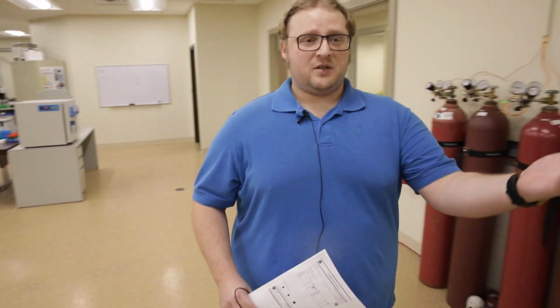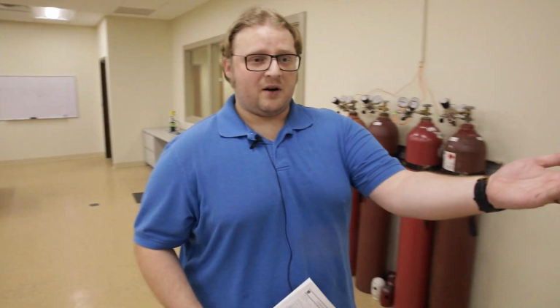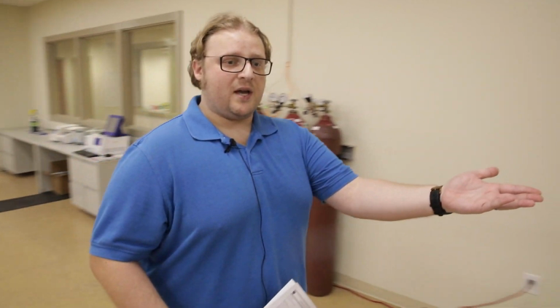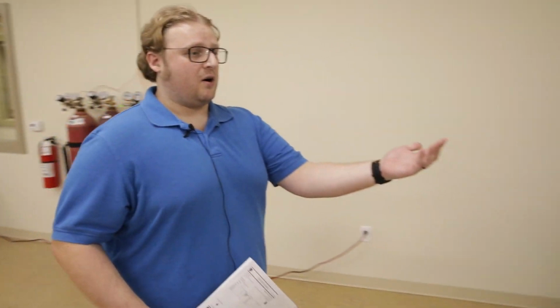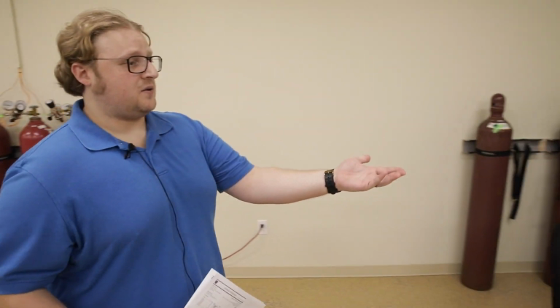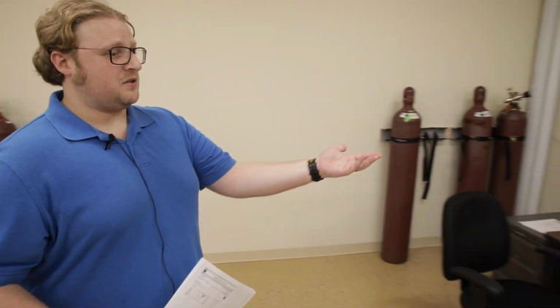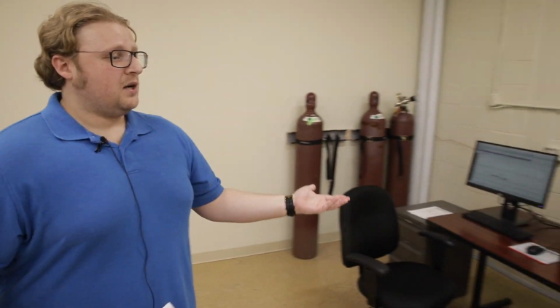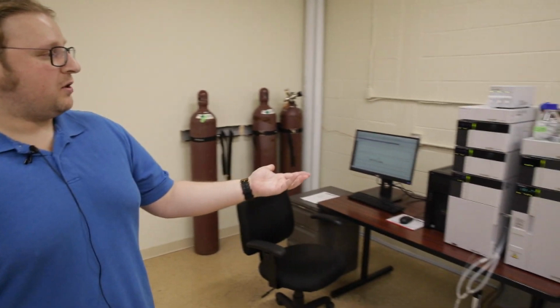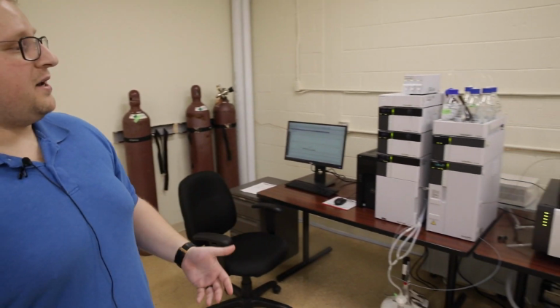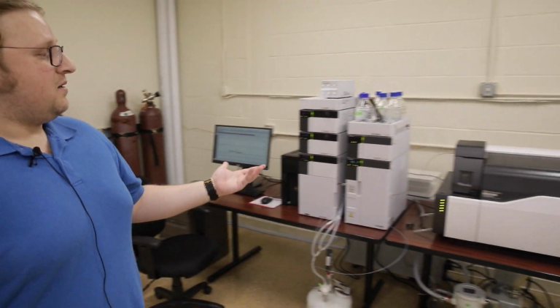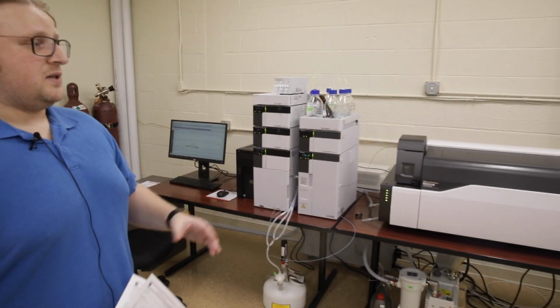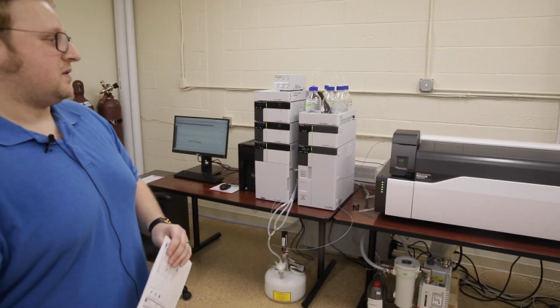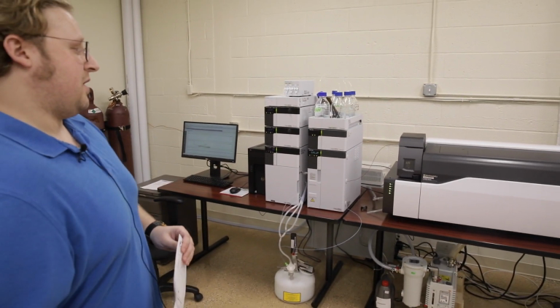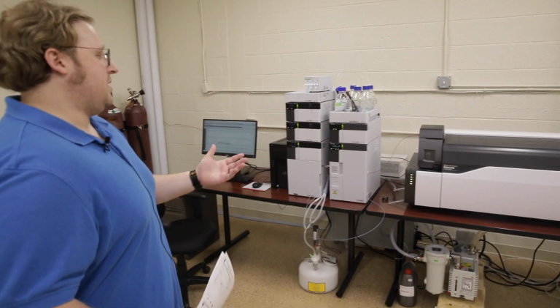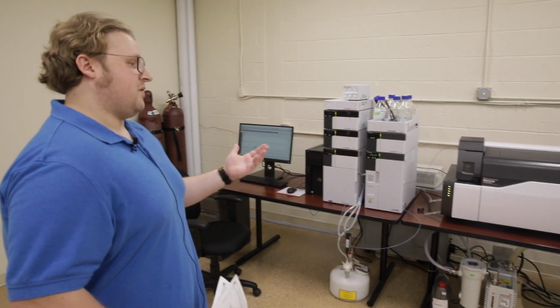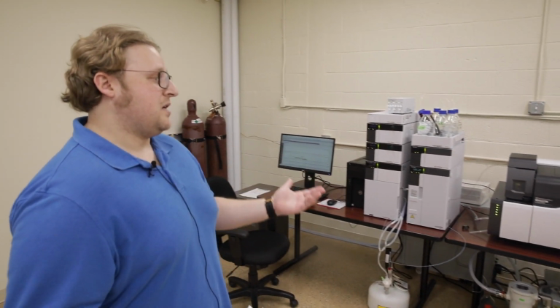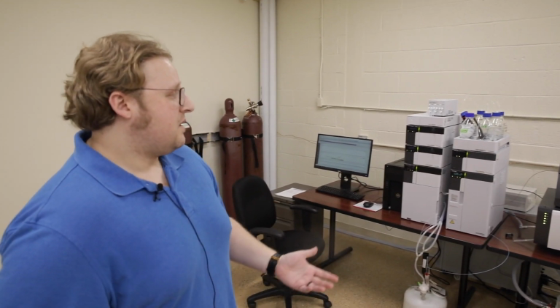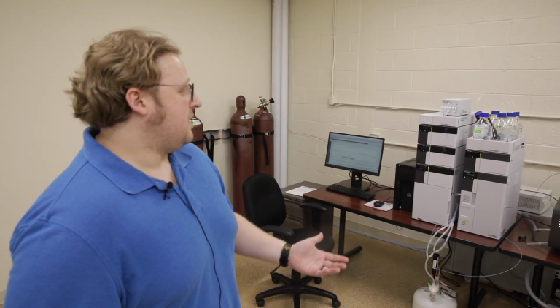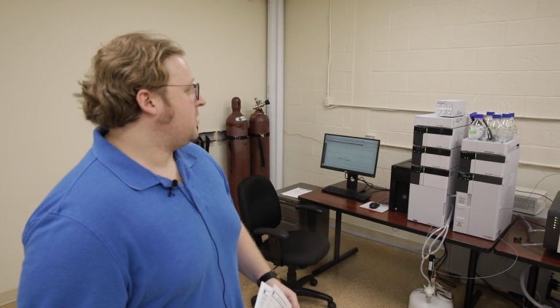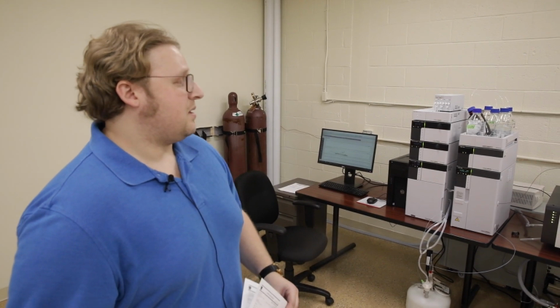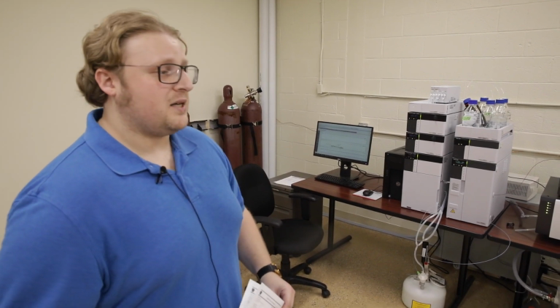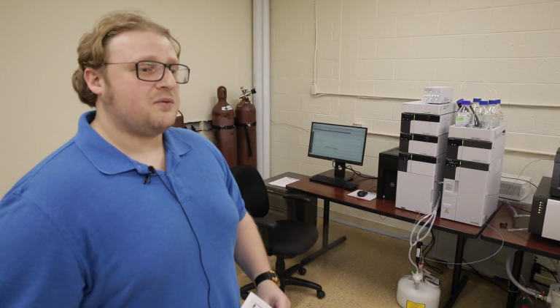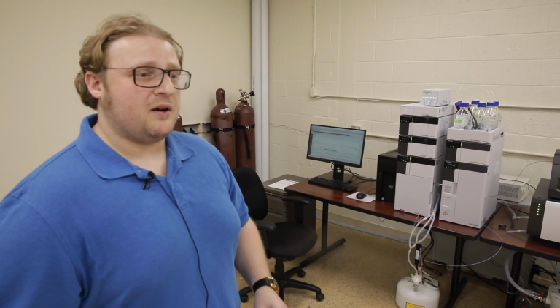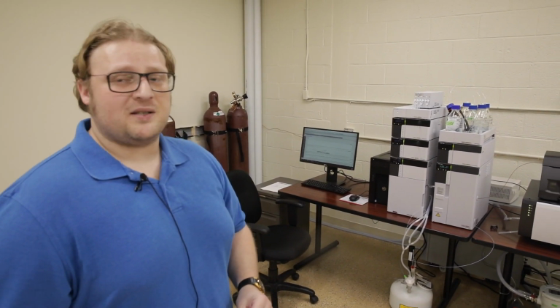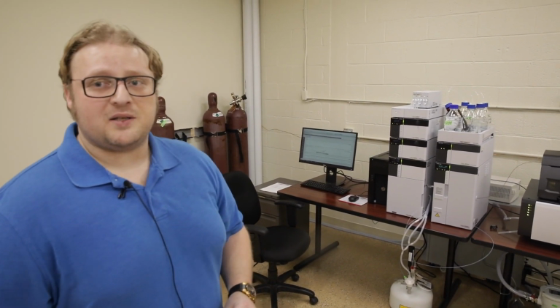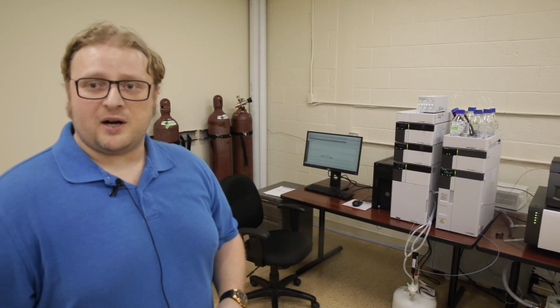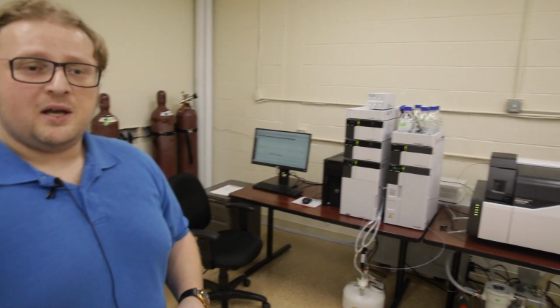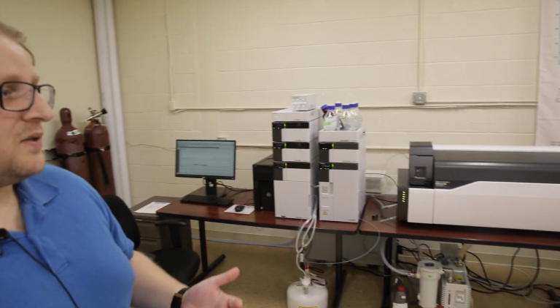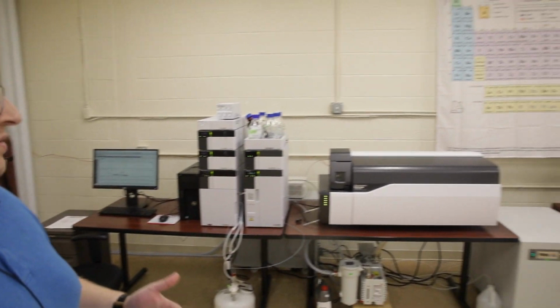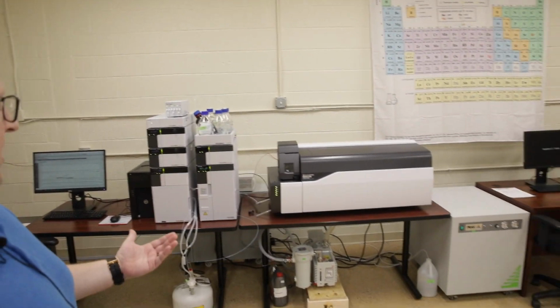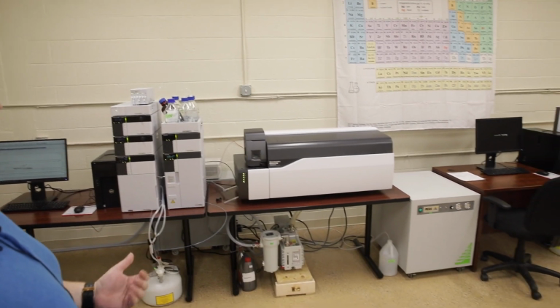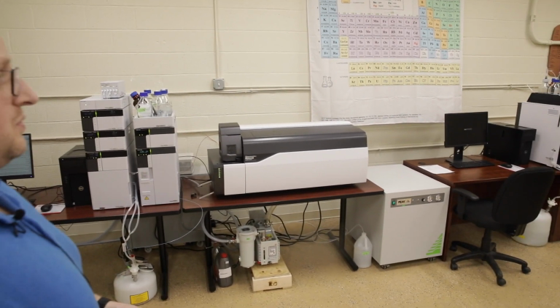Moving to this area, we have our LC-MS triple quad. This is our heavy duty piece of equipment that ensures the product is free of pesticides and safe for patients to use.